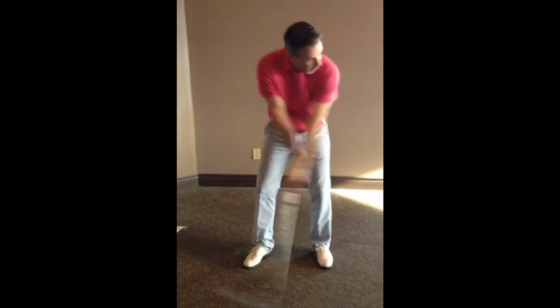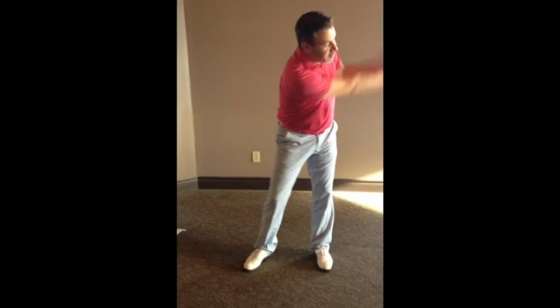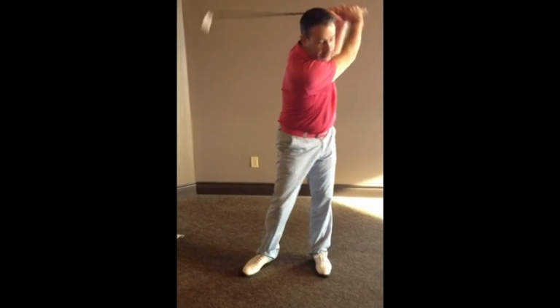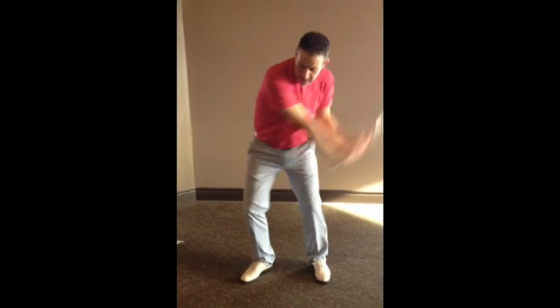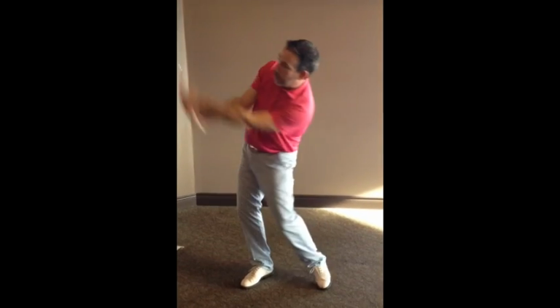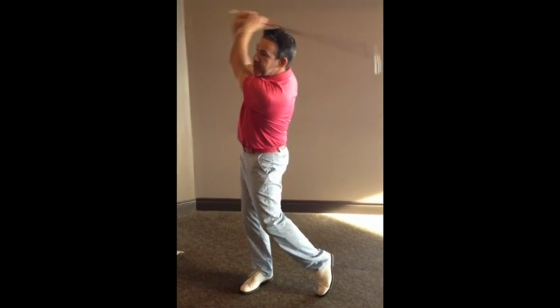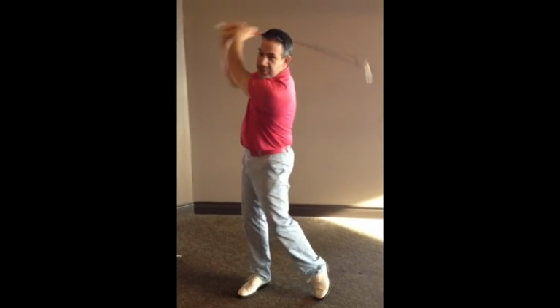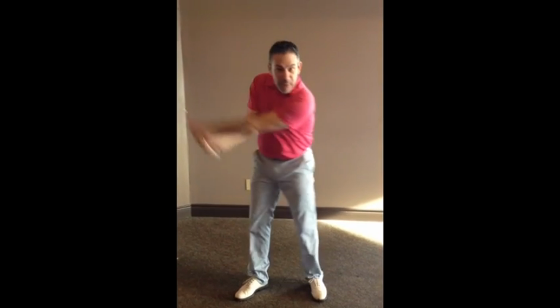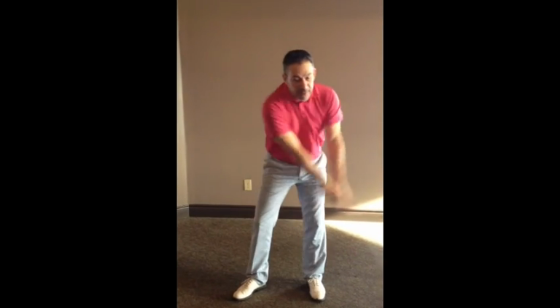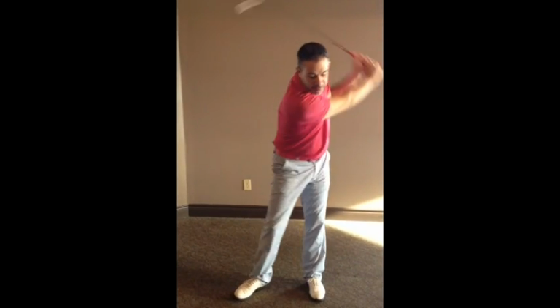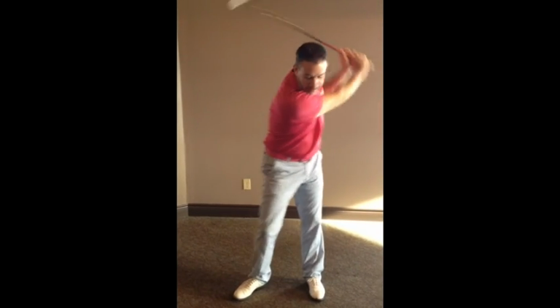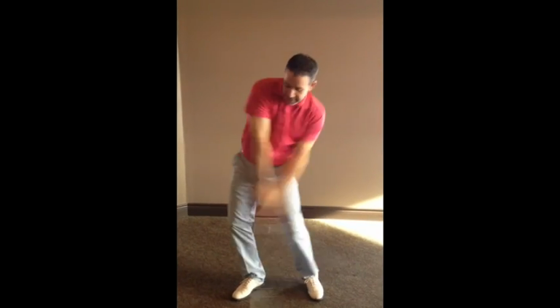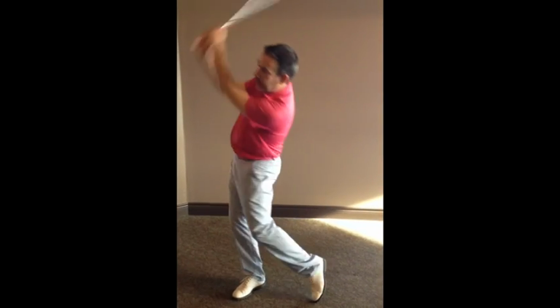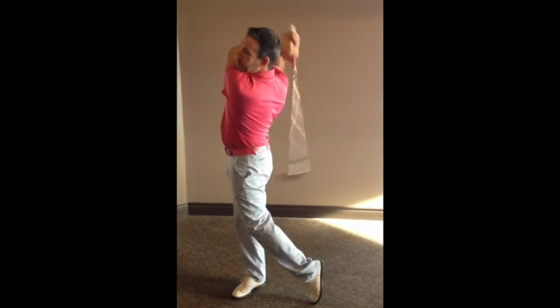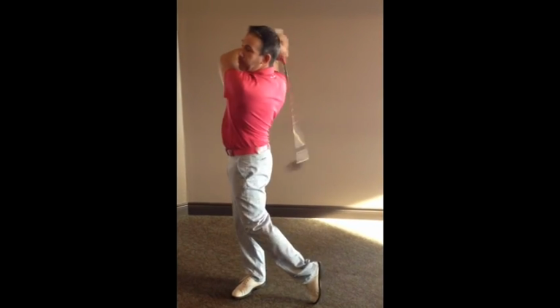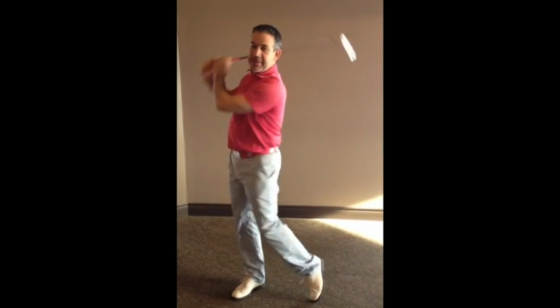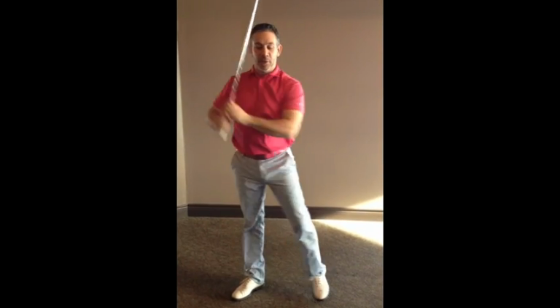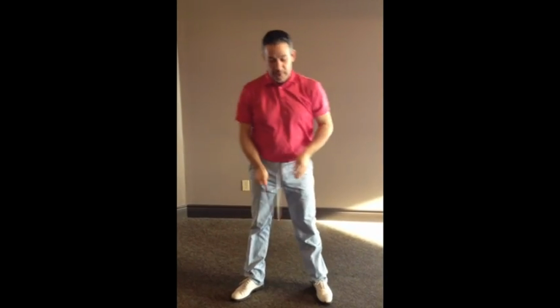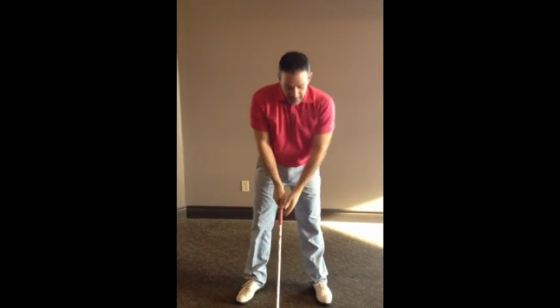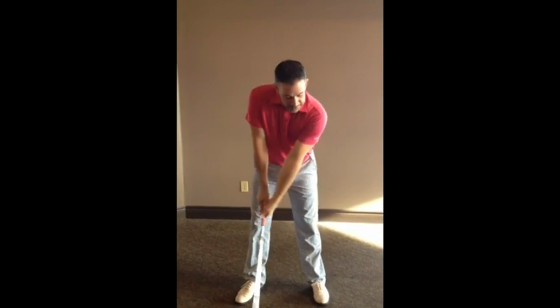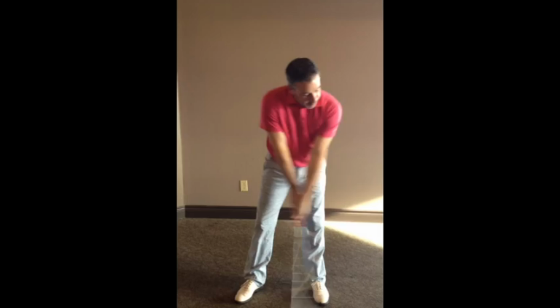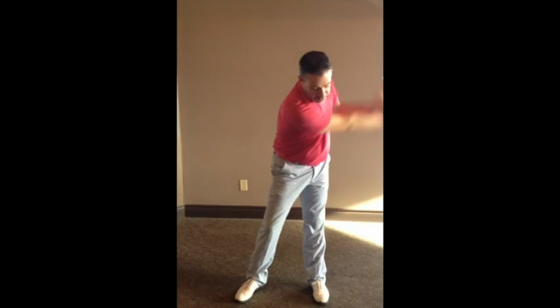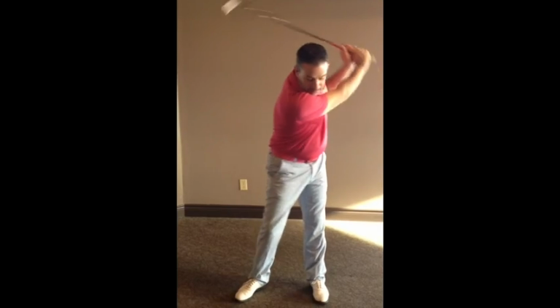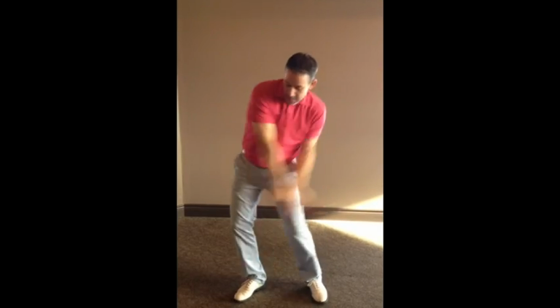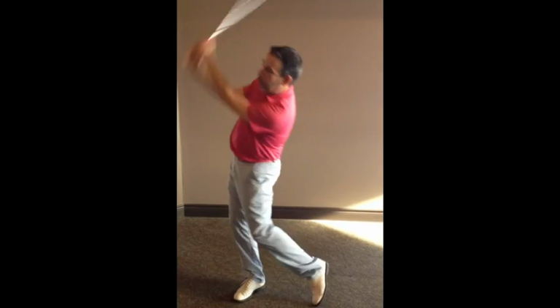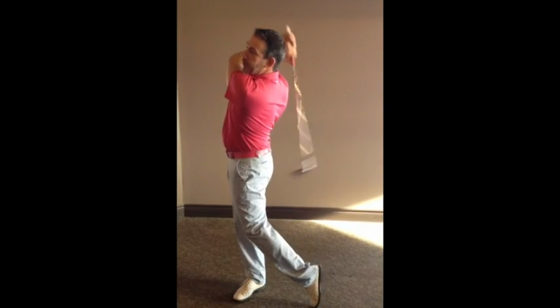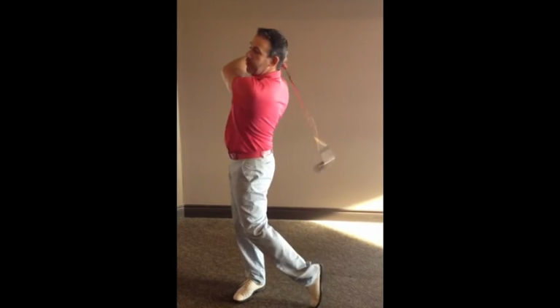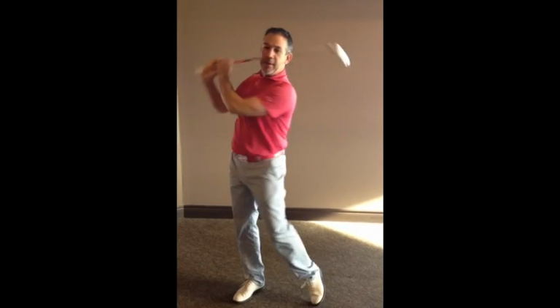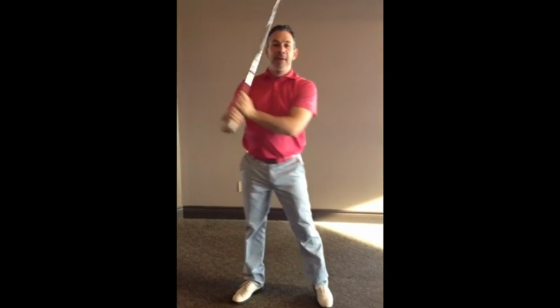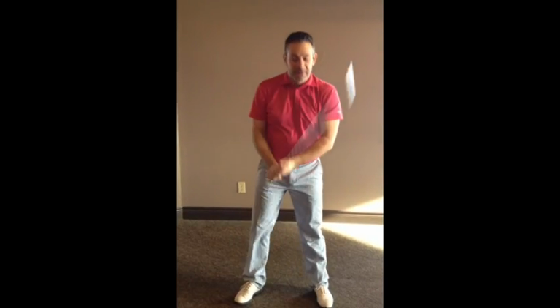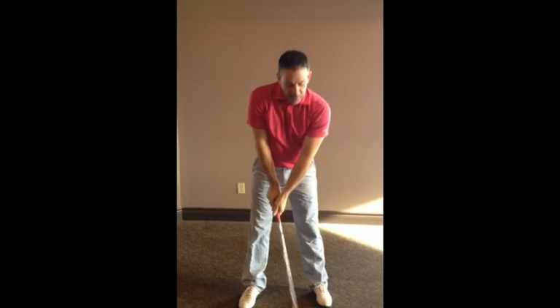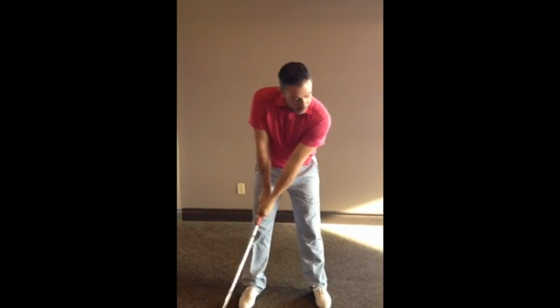Our bodies need a little warm-up, whether you go to the gym regularly or whether you don't exercise at all. Our bodies need a little warm up. Start with a short swing. We're not worried about how far we hit it, just those short swings.